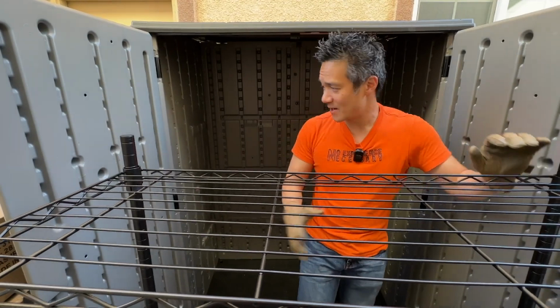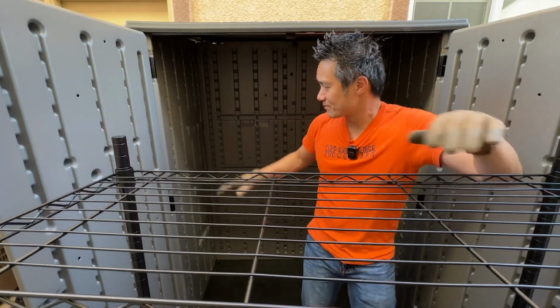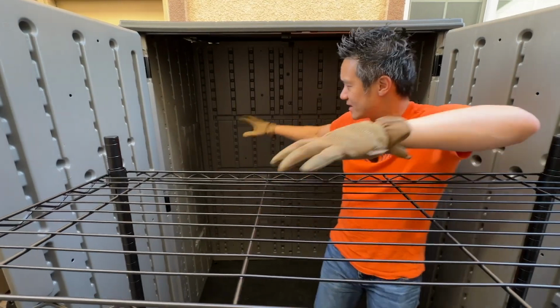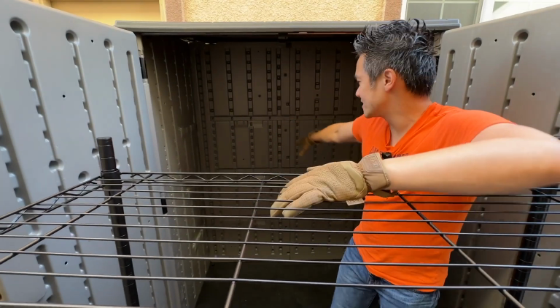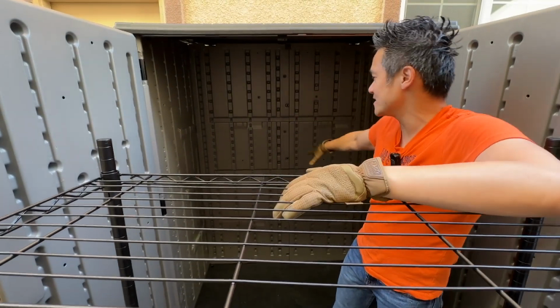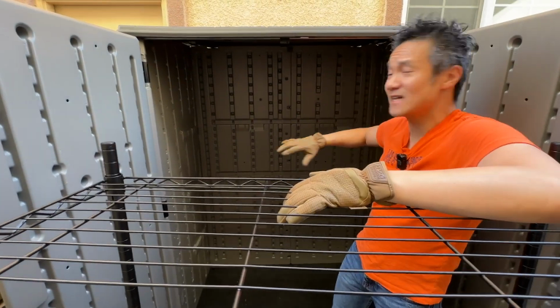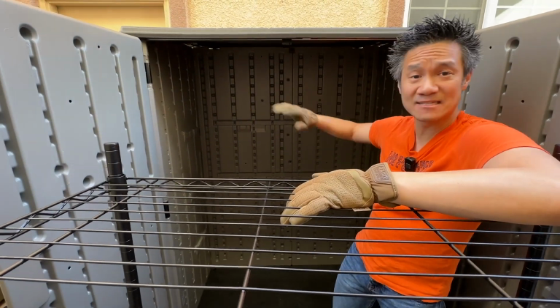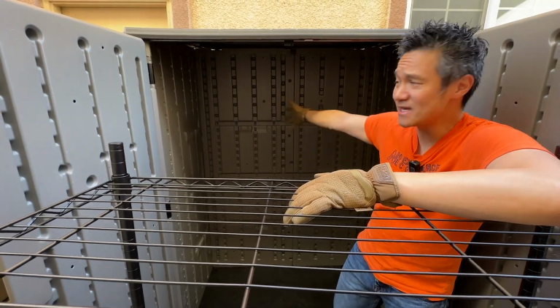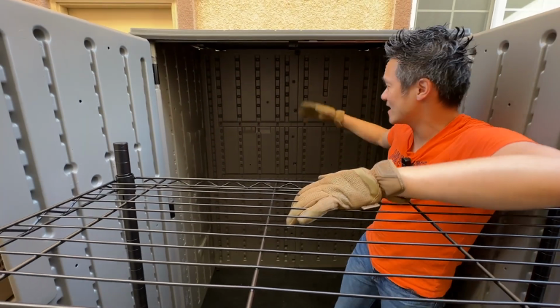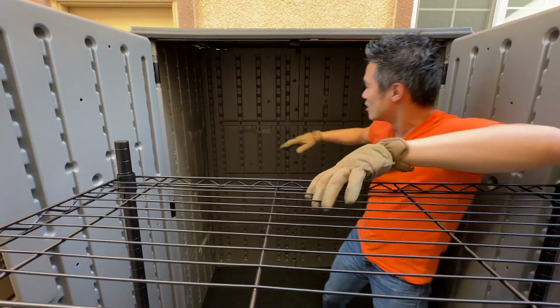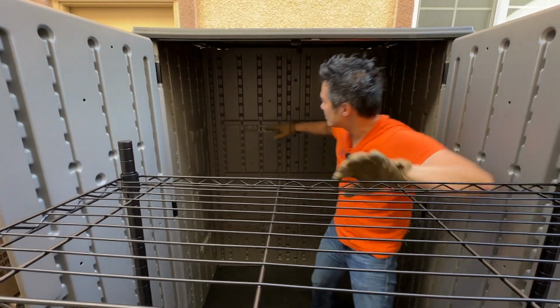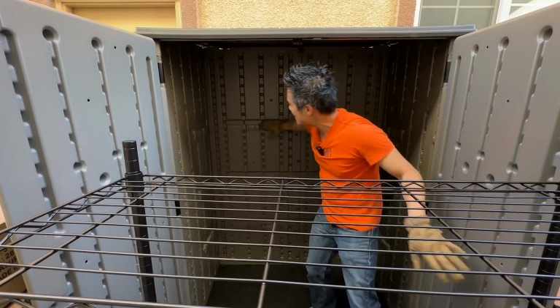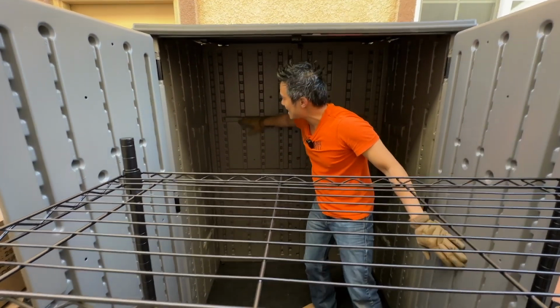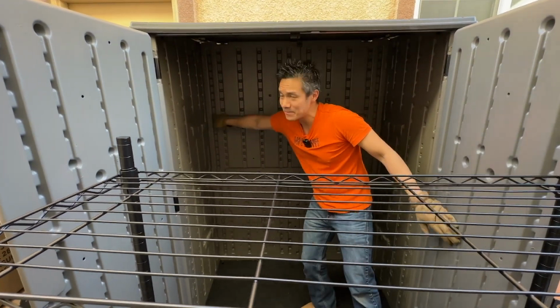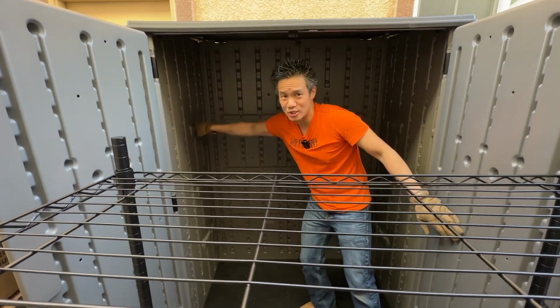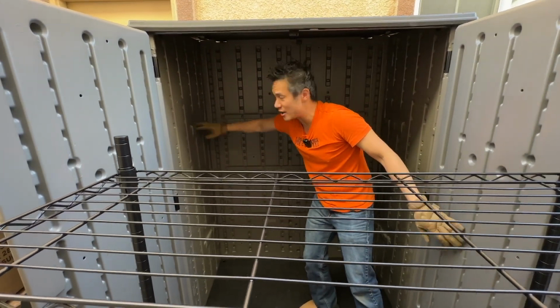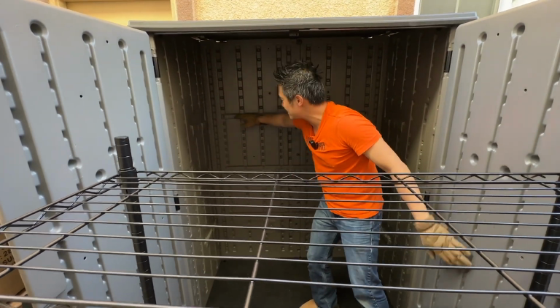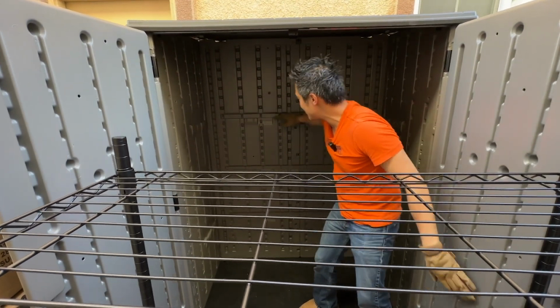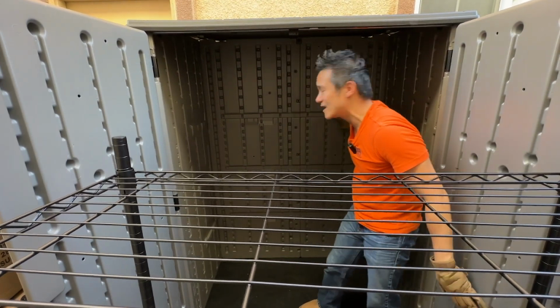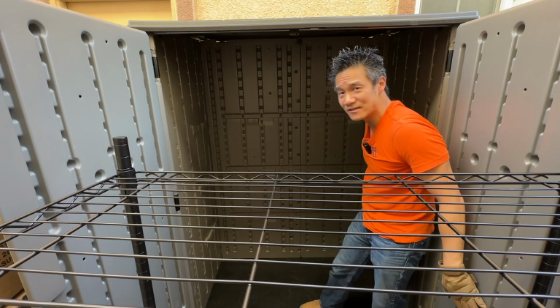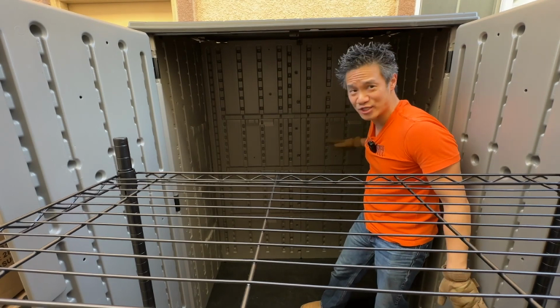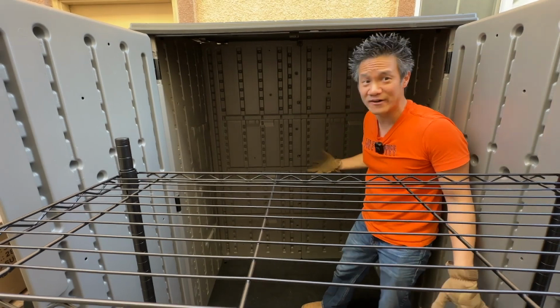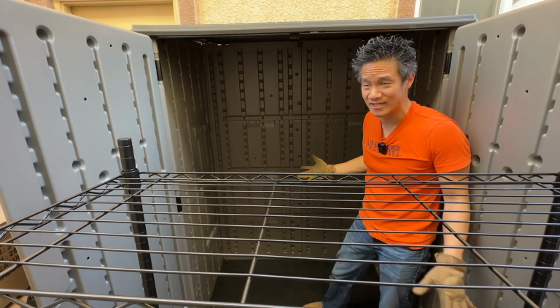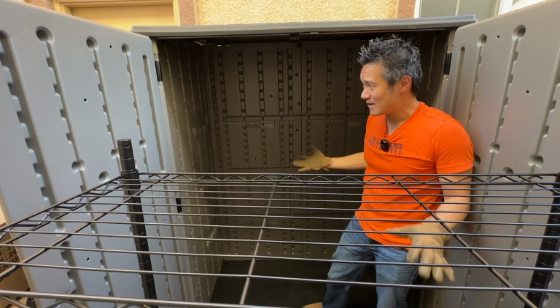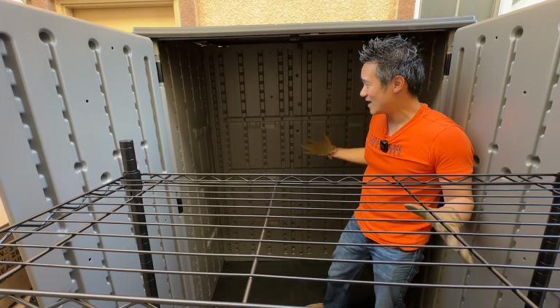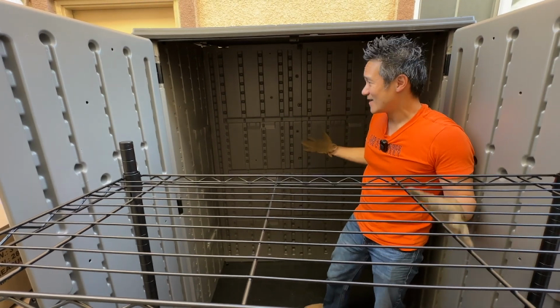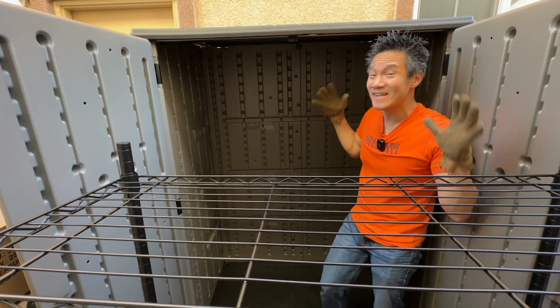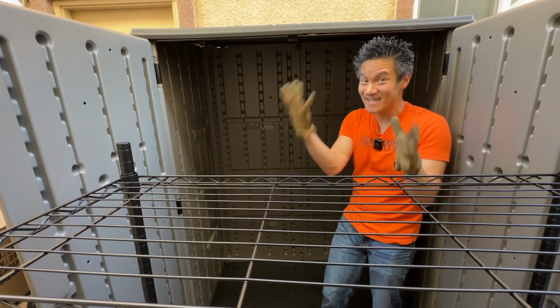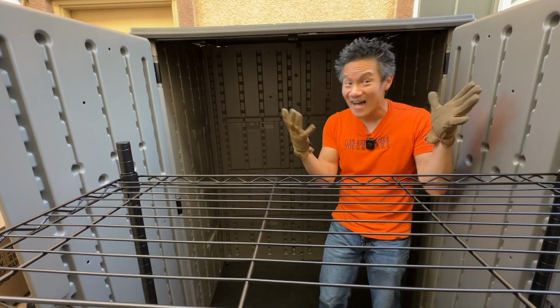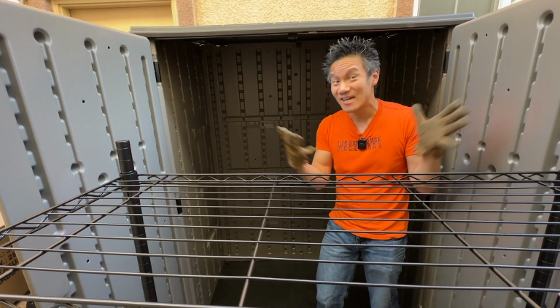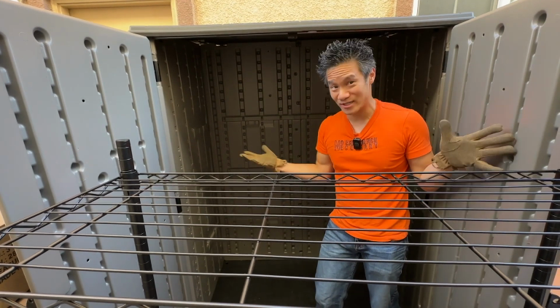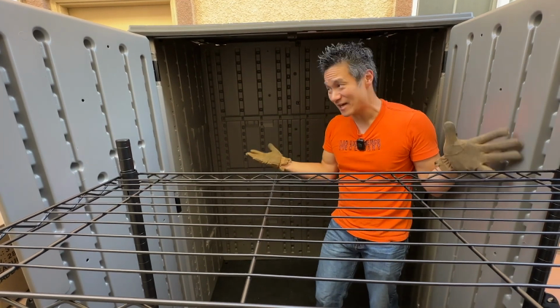As you can see there's a lot of space, and you would think it comes with shelves because it has the cutouts for shelves — but it does not come with shelves.